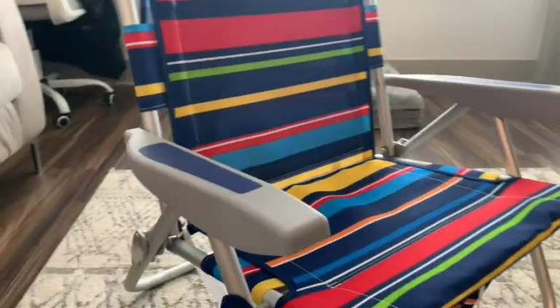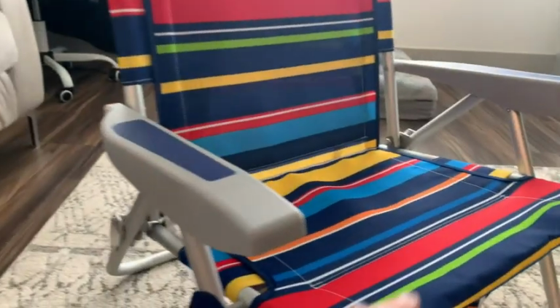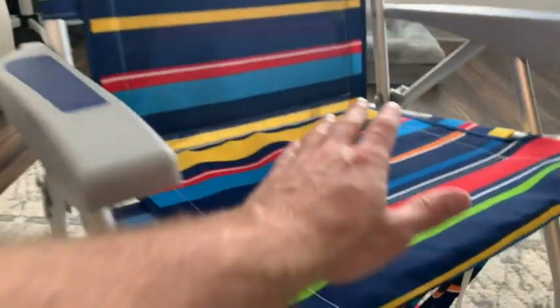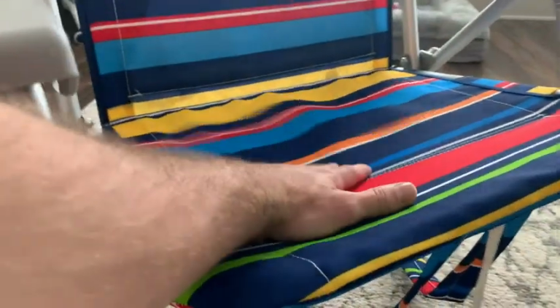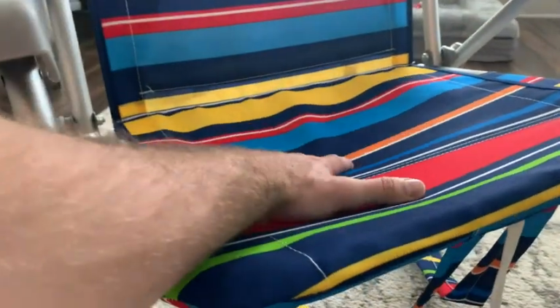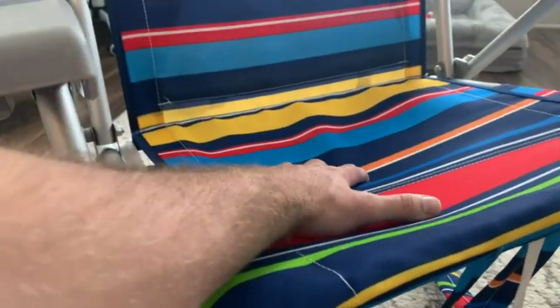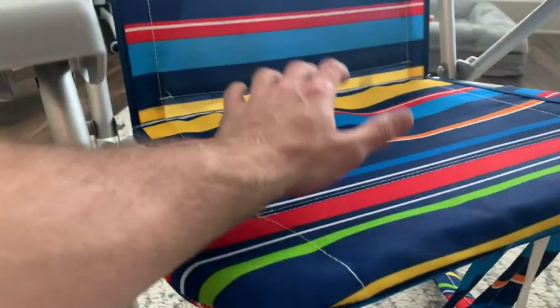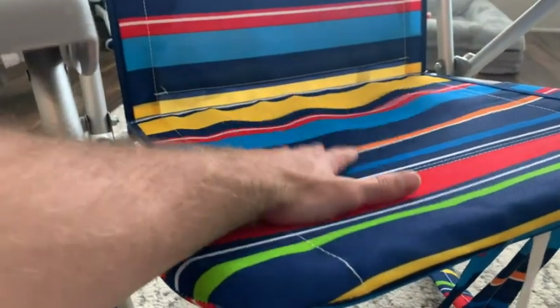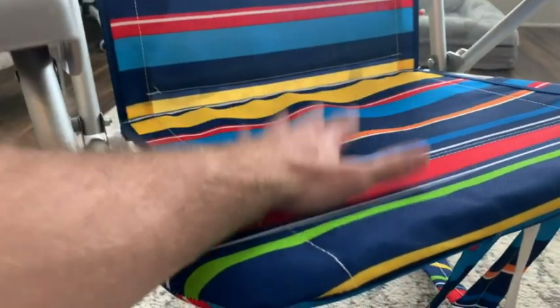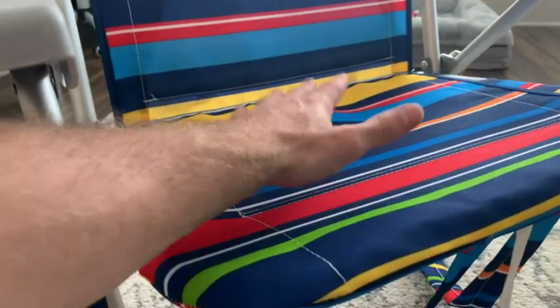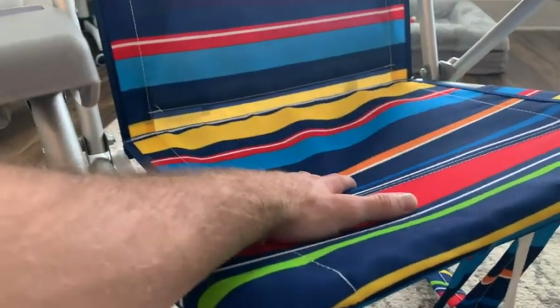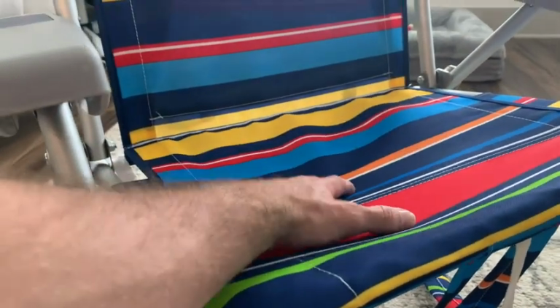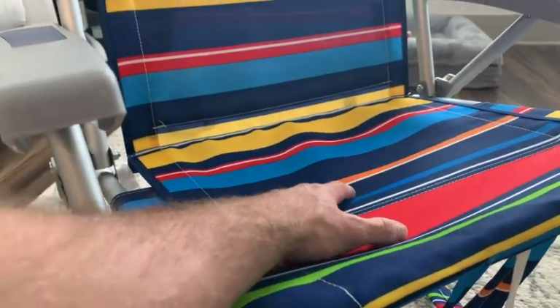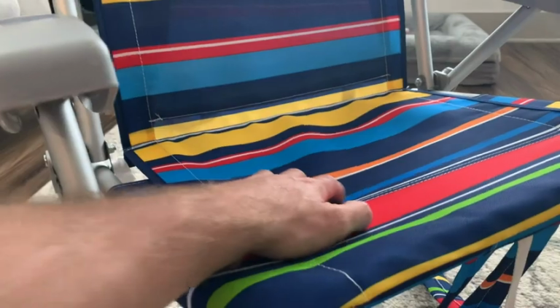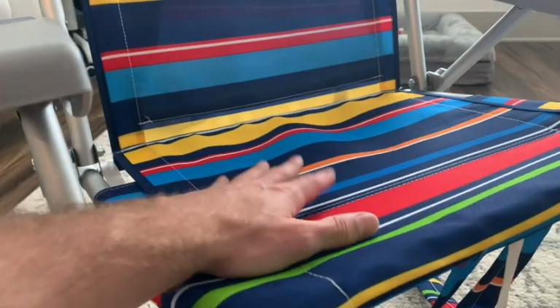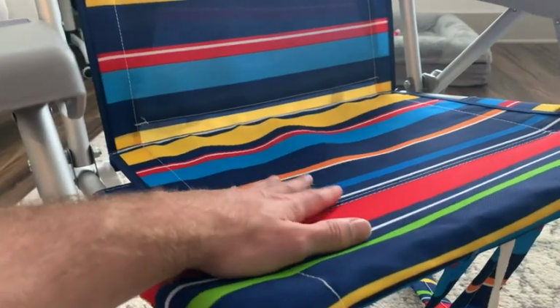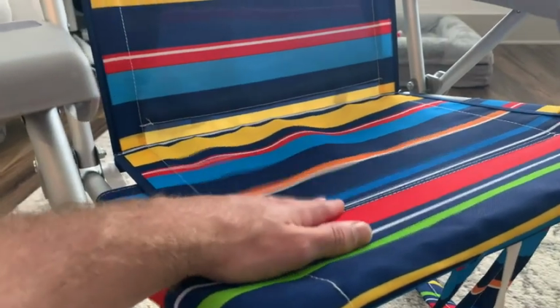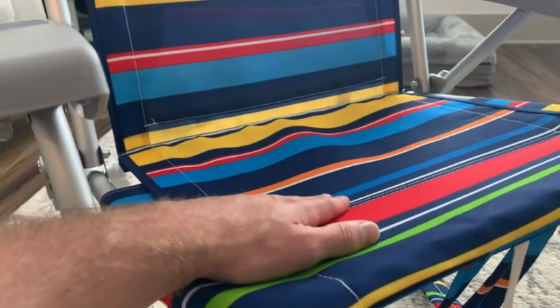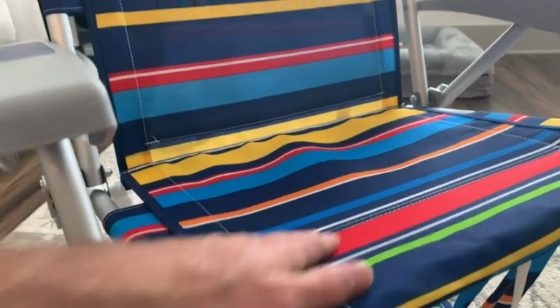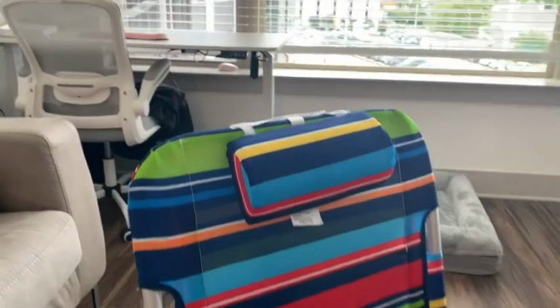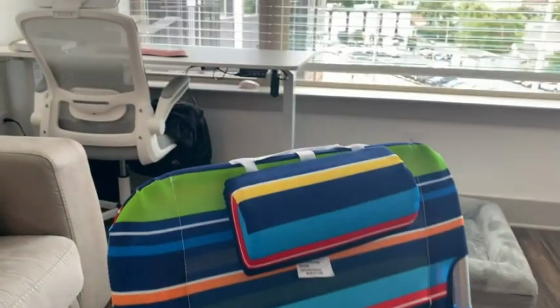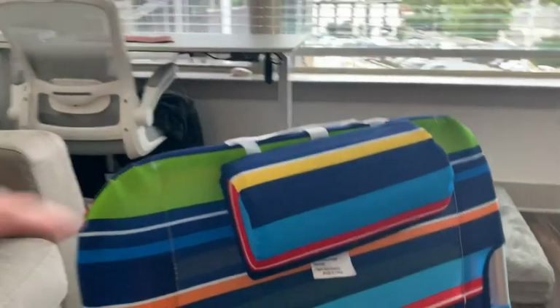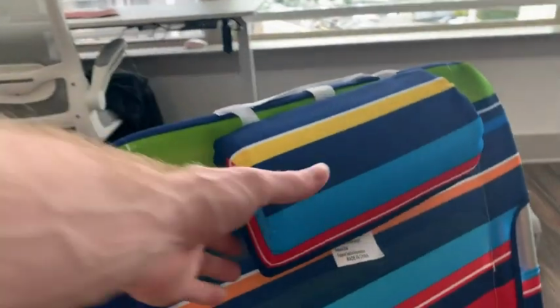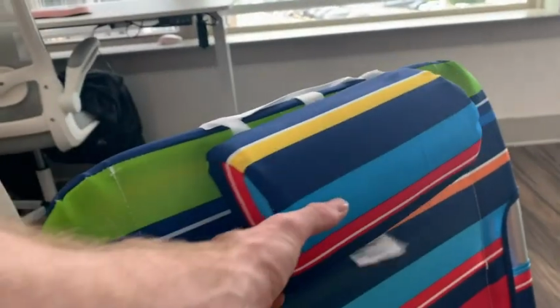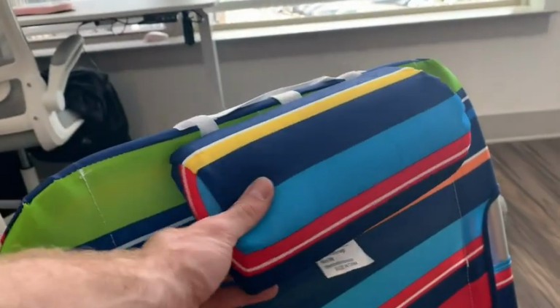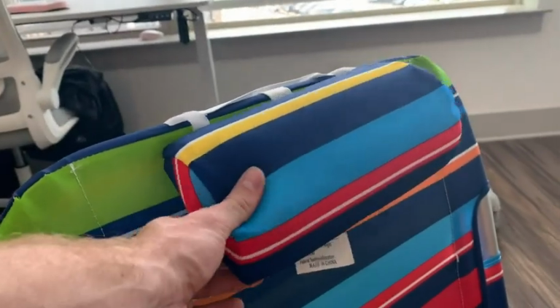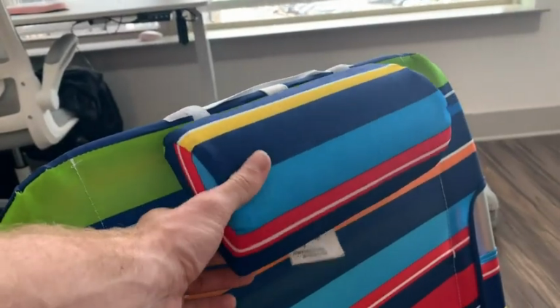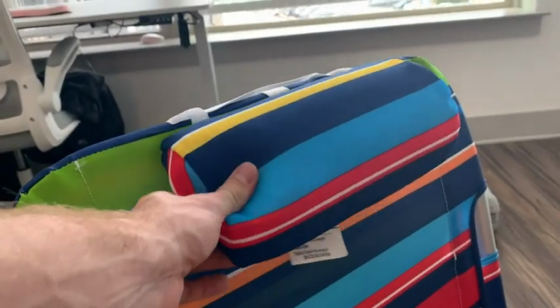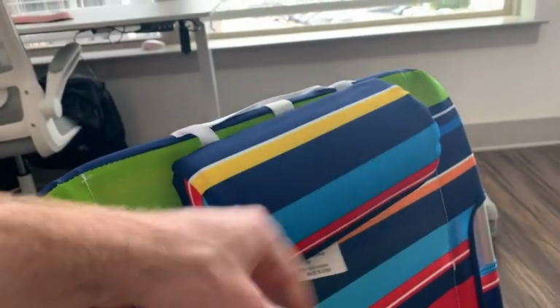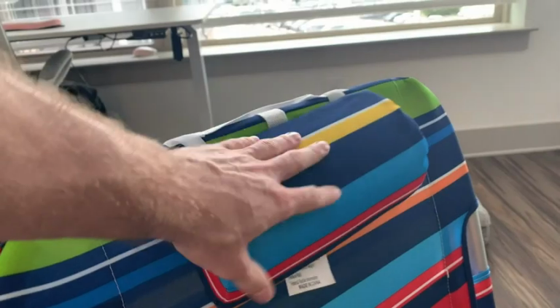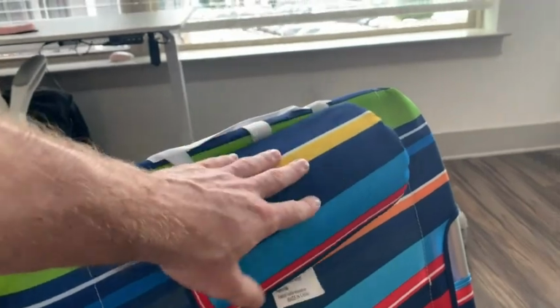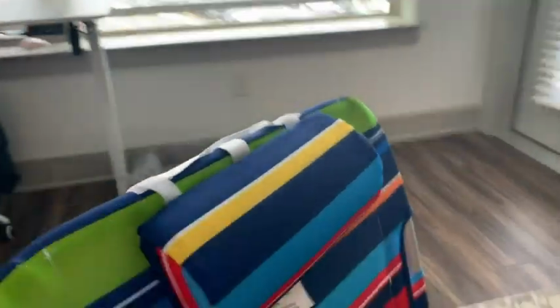As far as durability goes, this seems like it's built with very high quality materials and it's going to last a long time. Taking a look here at the top, we have a nice headrest that's built with really good cushion.